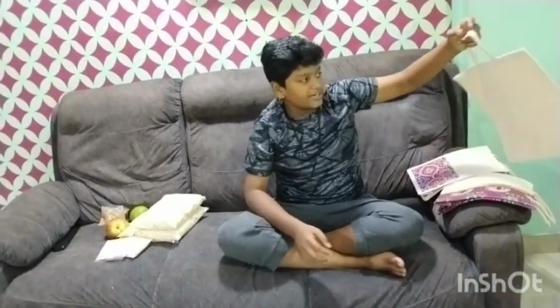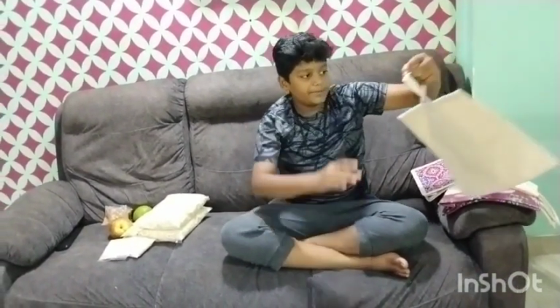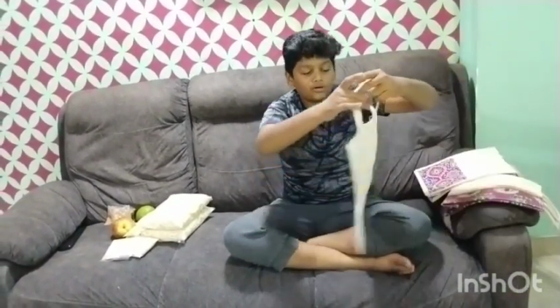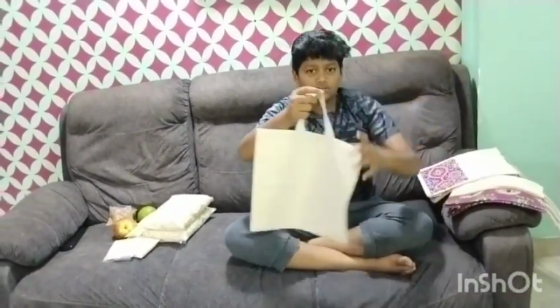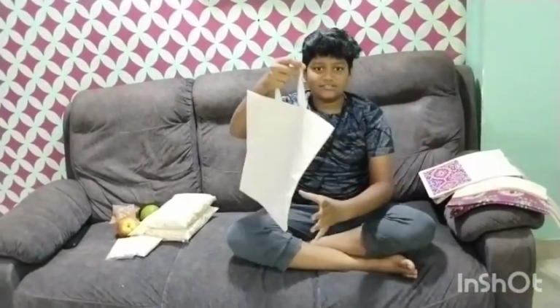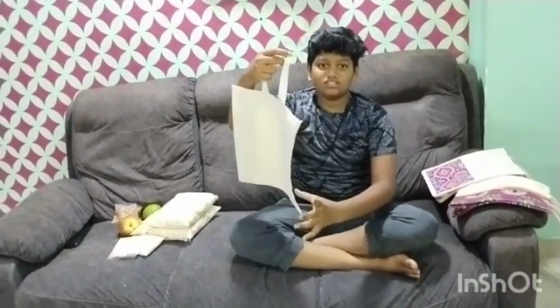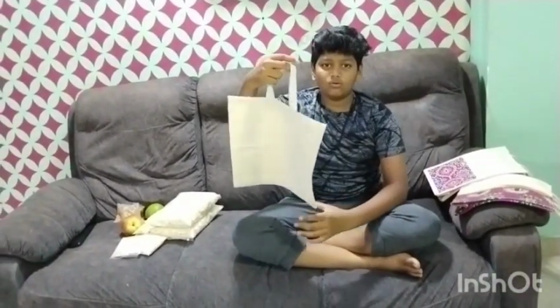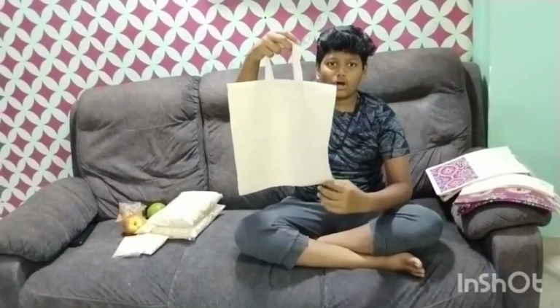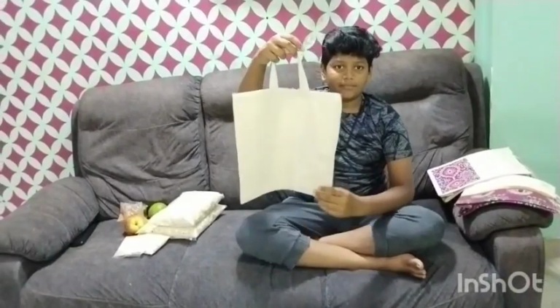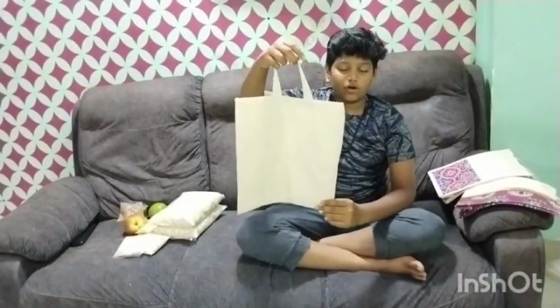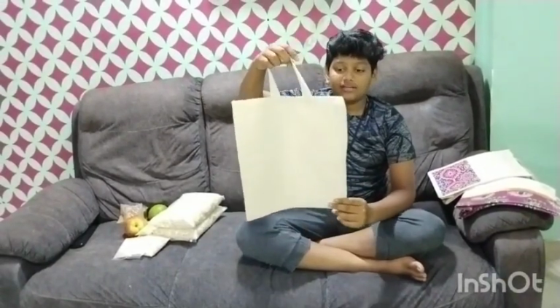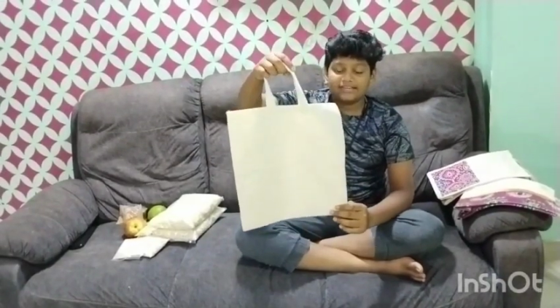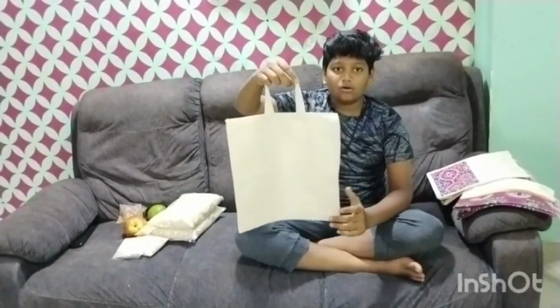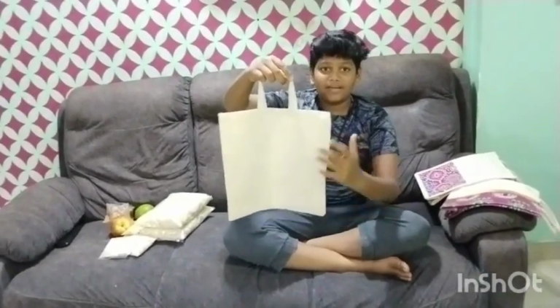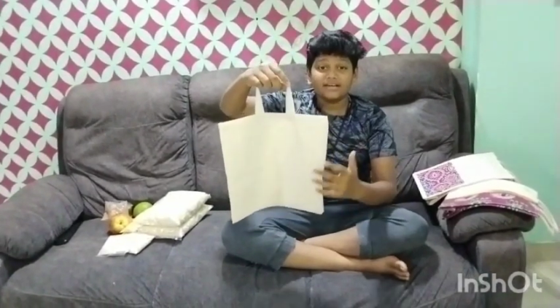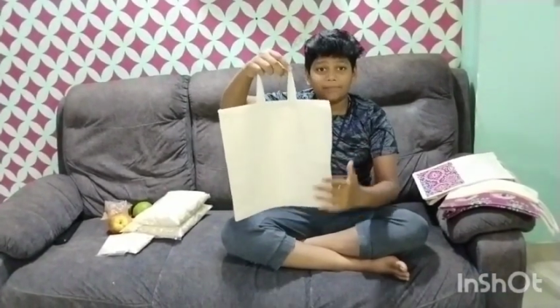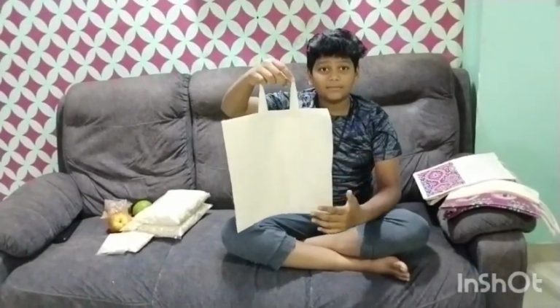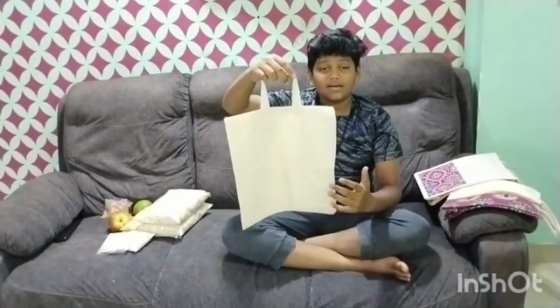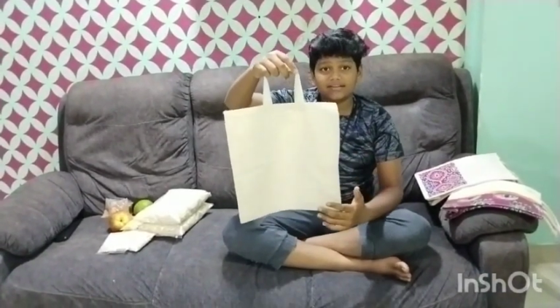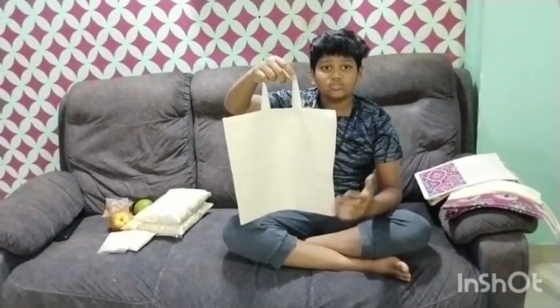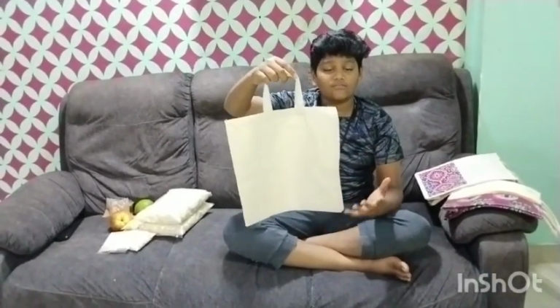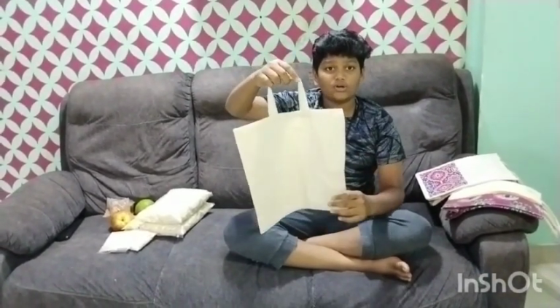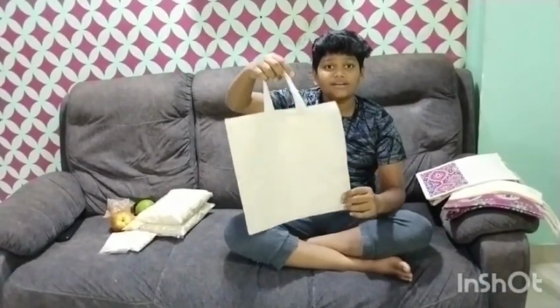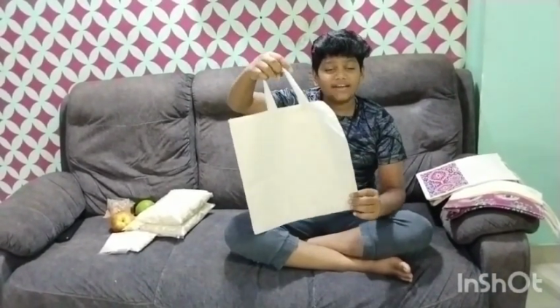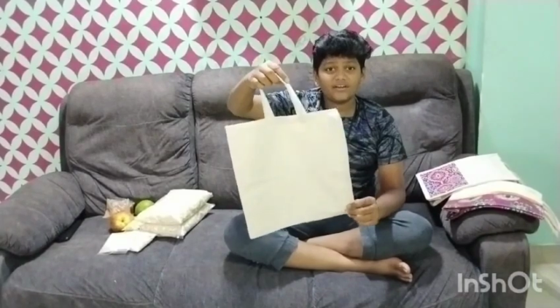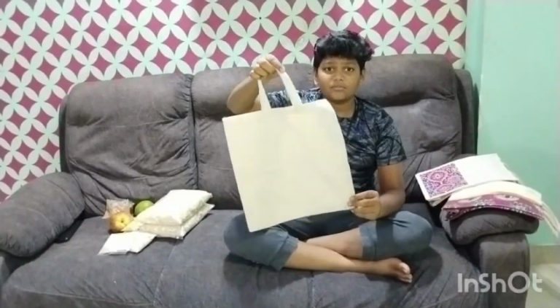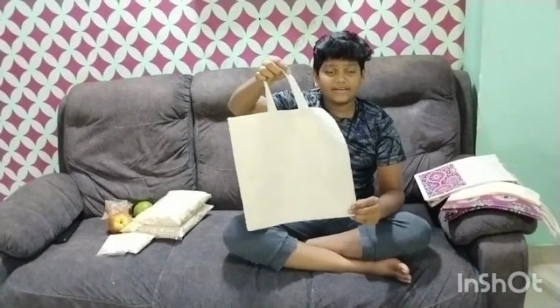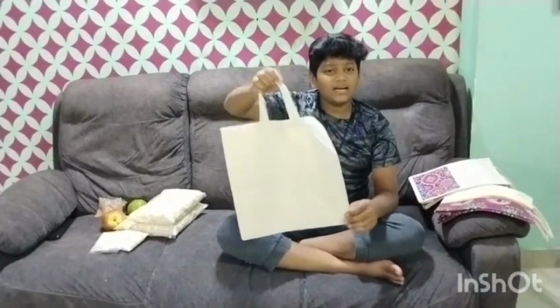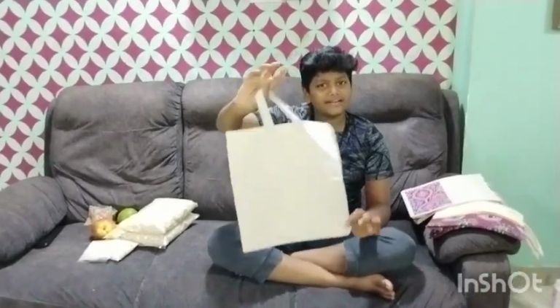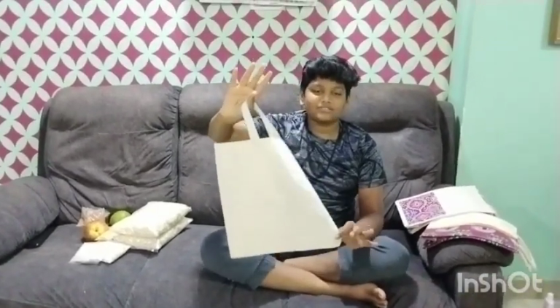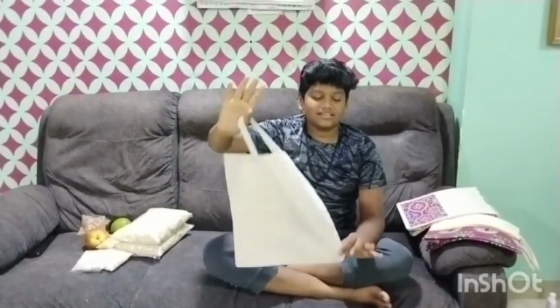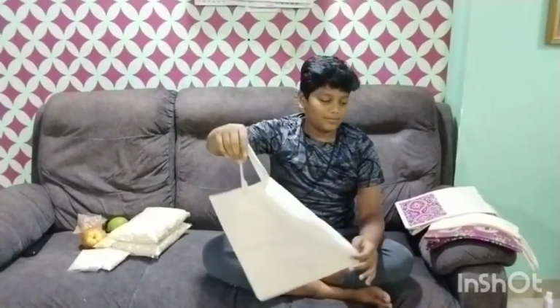This is a cotton bag with a phone number on it. This is 100% customized.